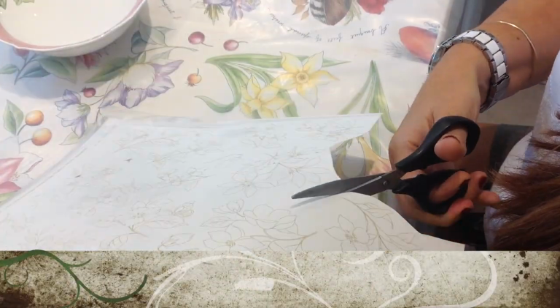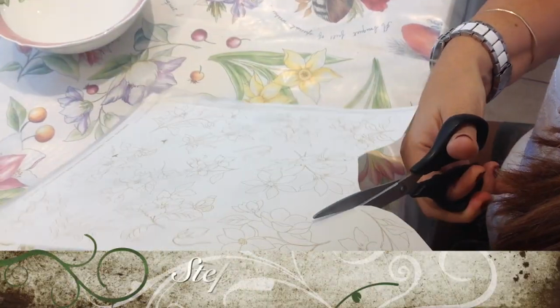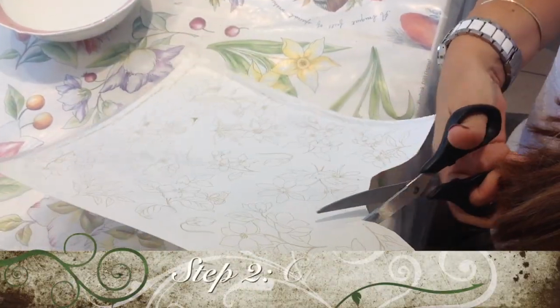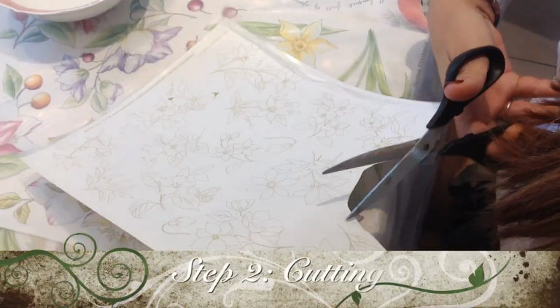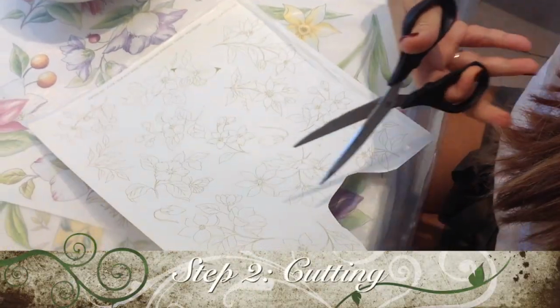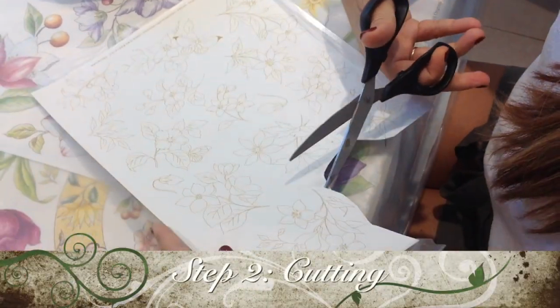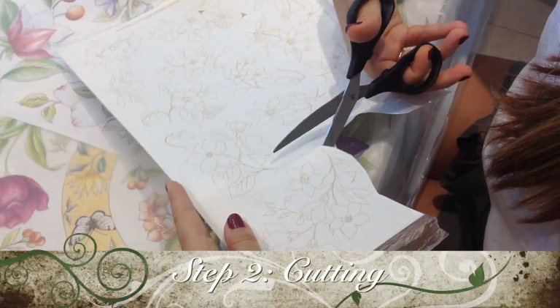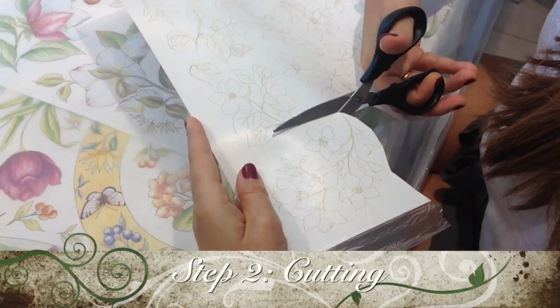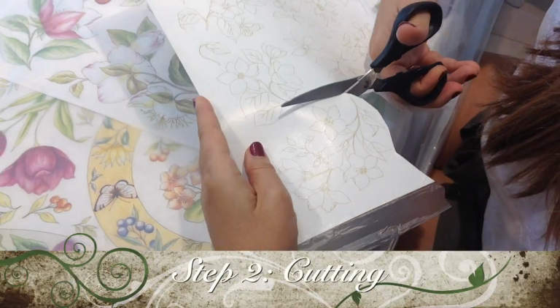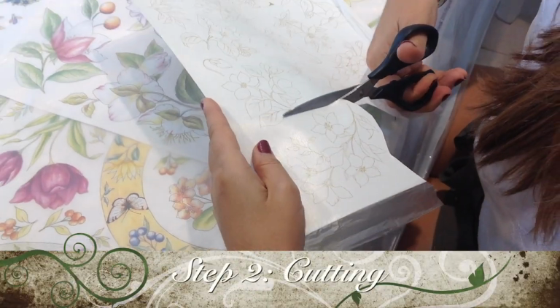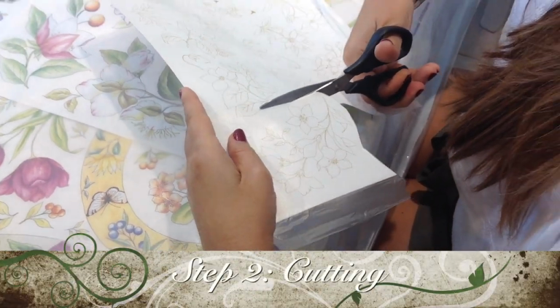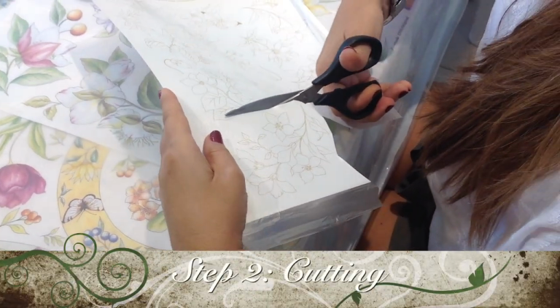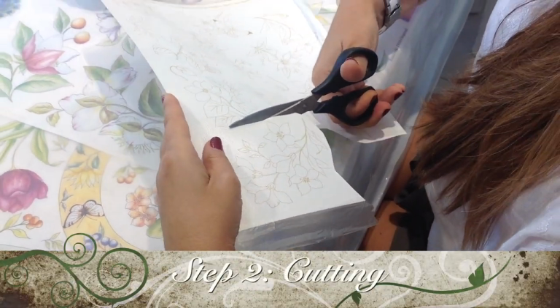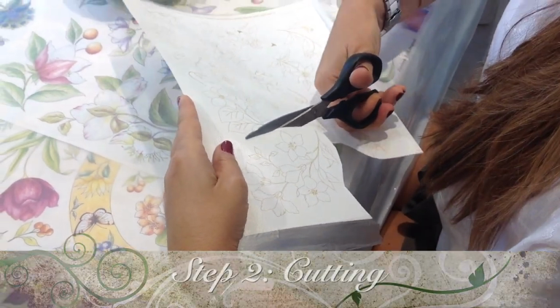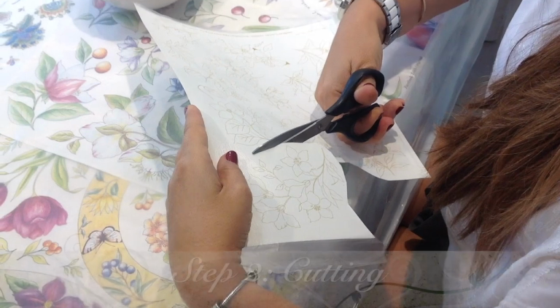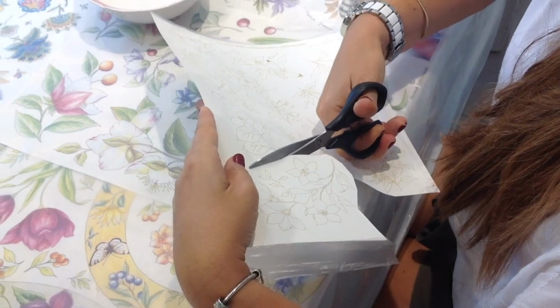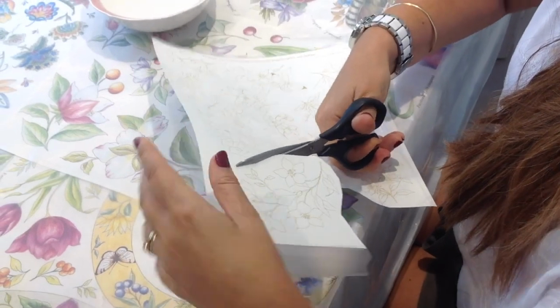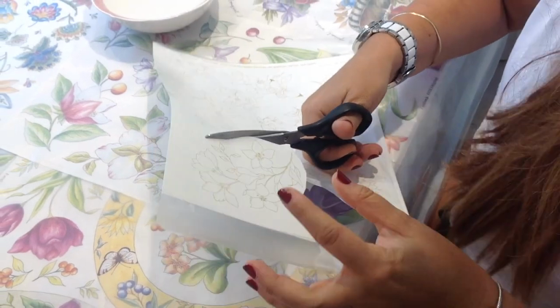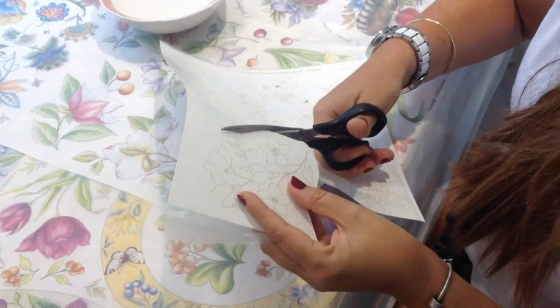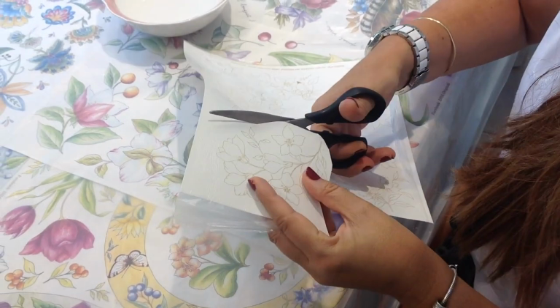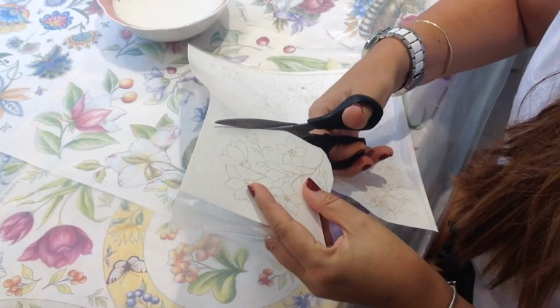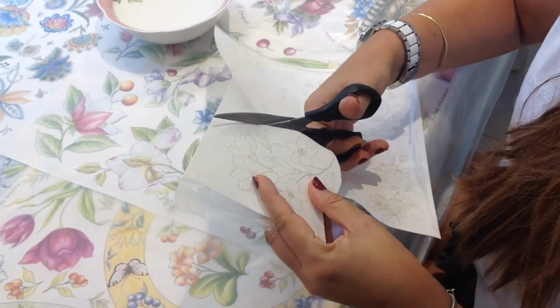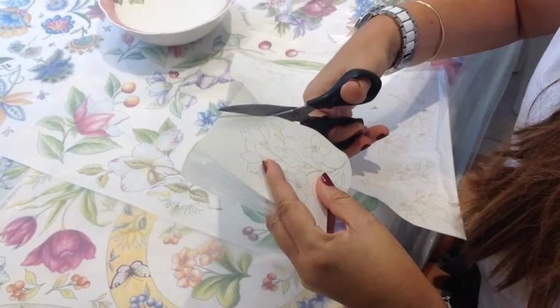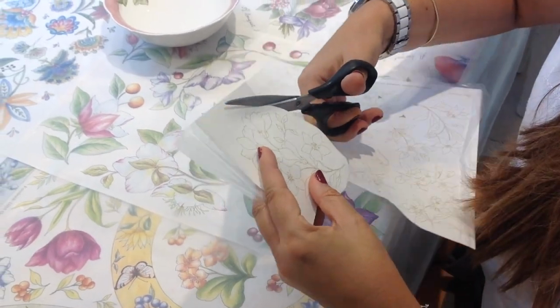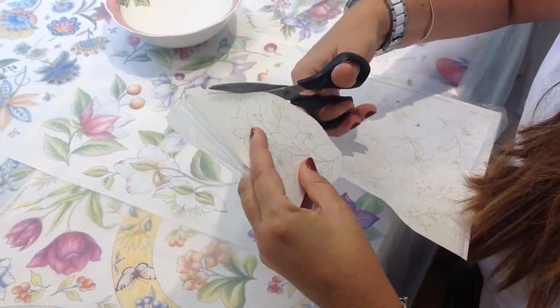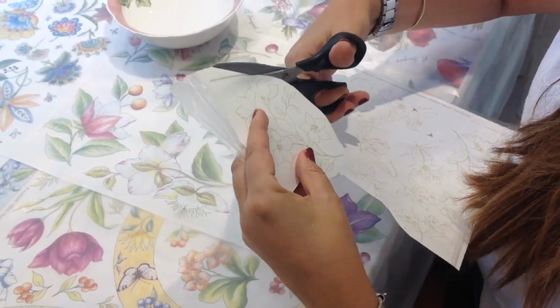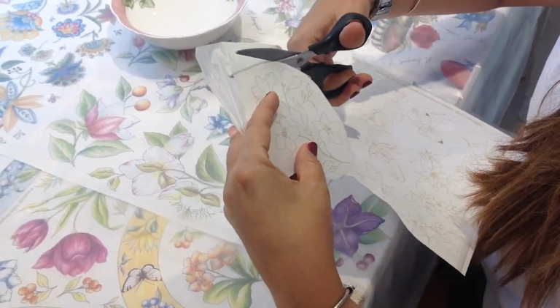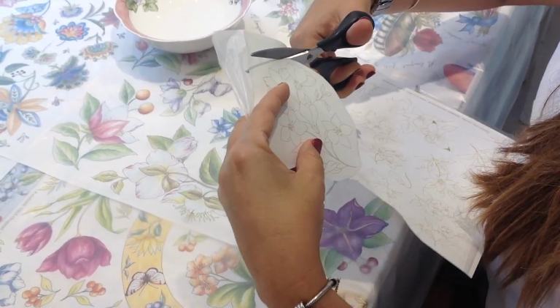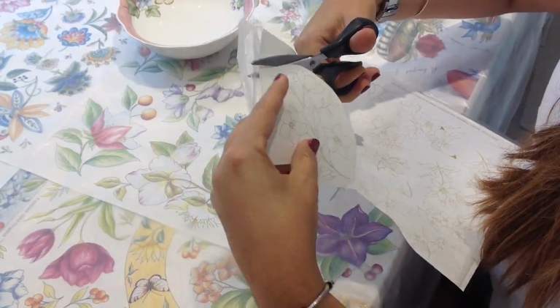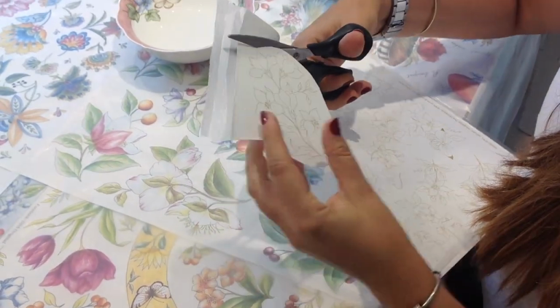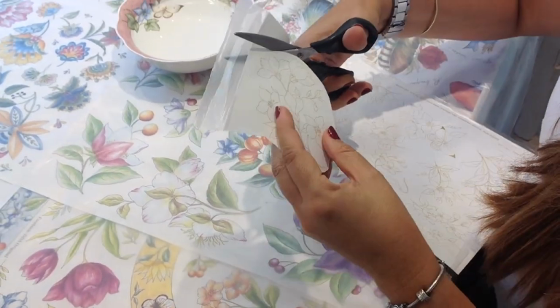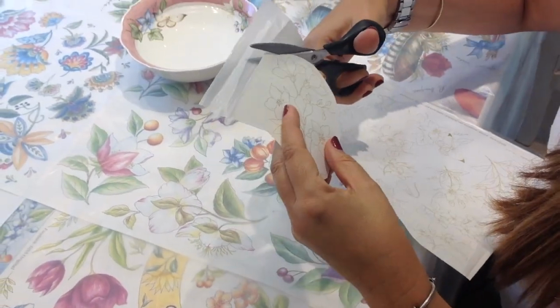Cut out the drawing you want to use, allowing a few millimeters from the outer lines. You do not need to go tidily around the design you chose.